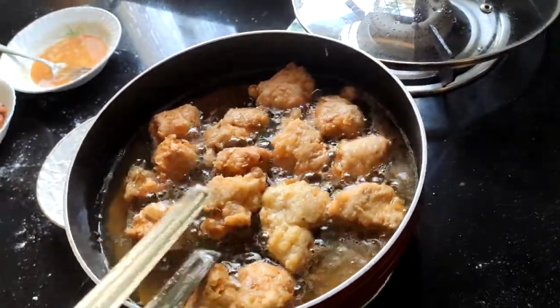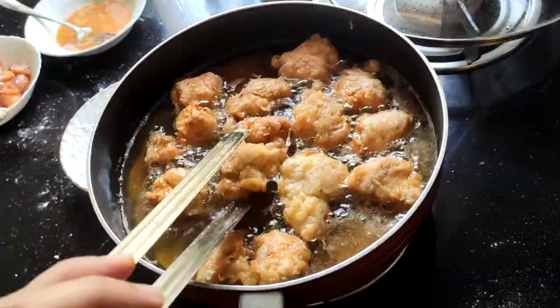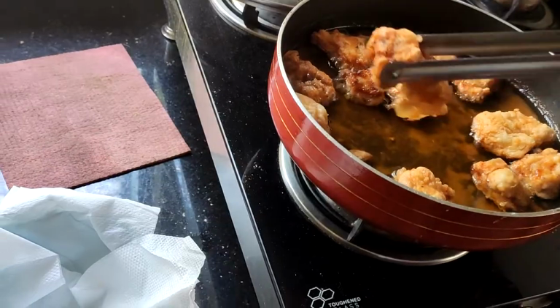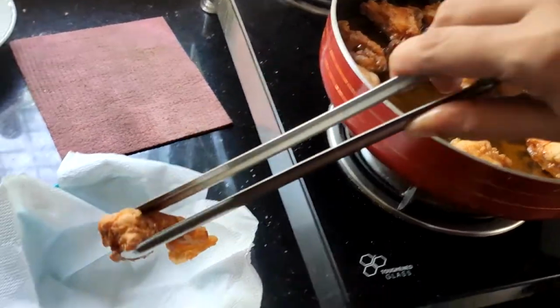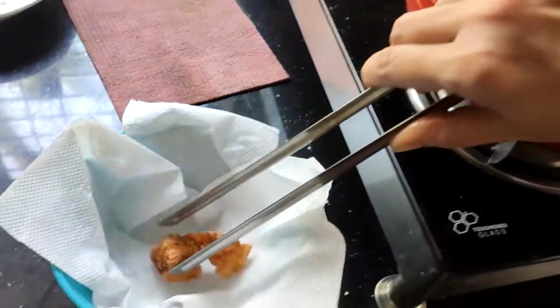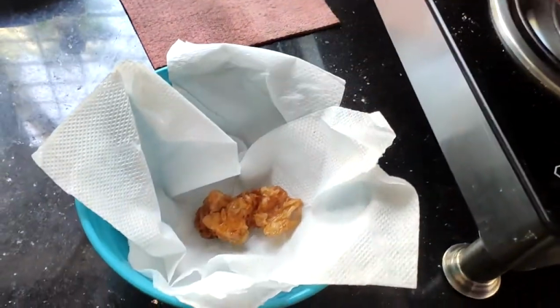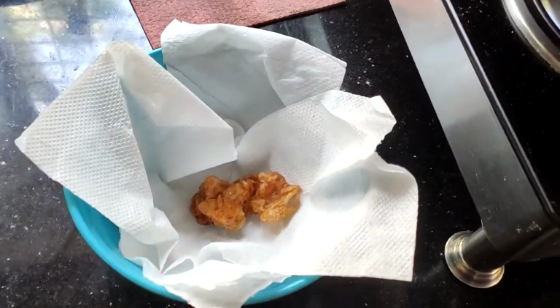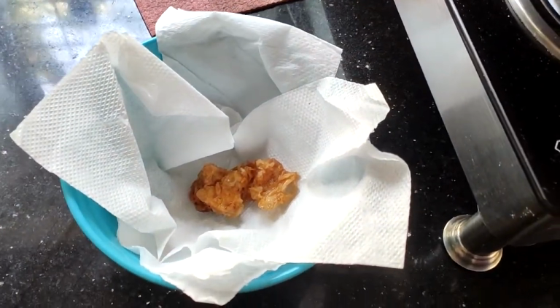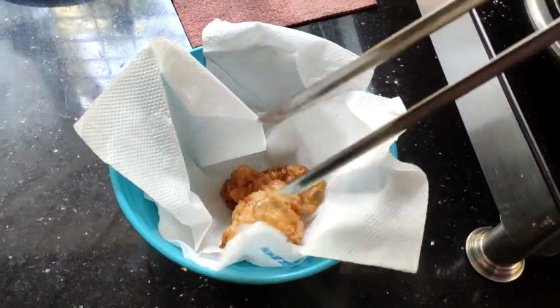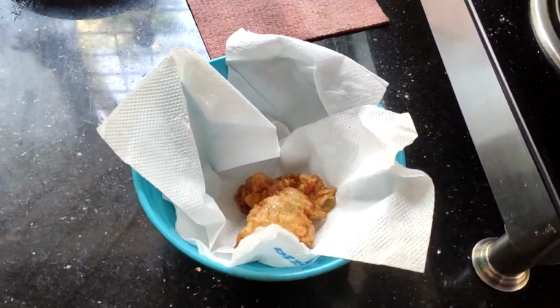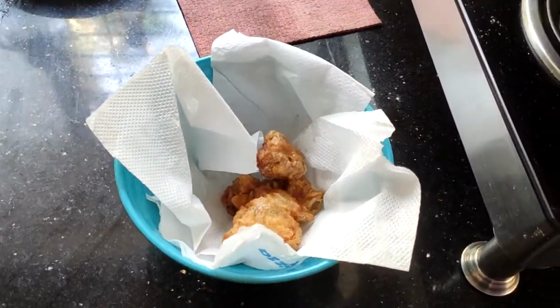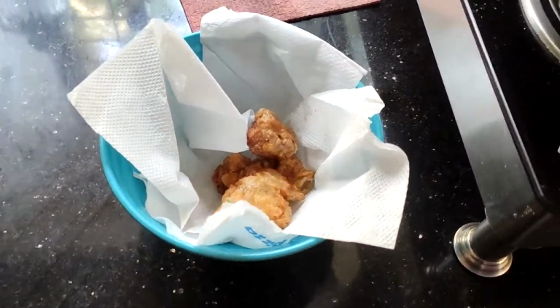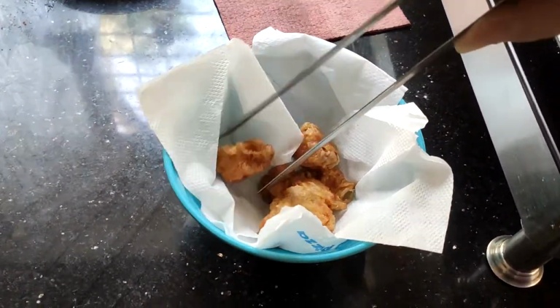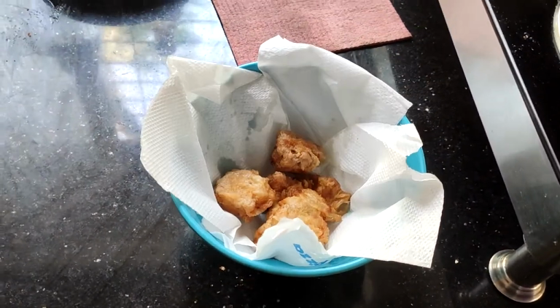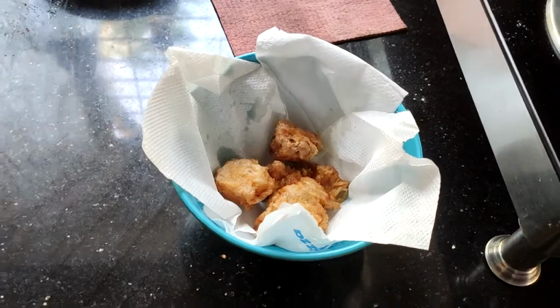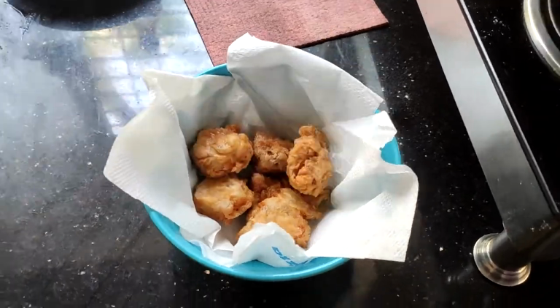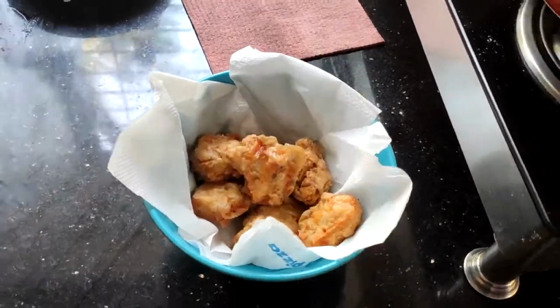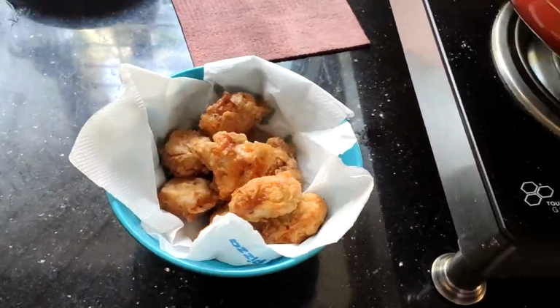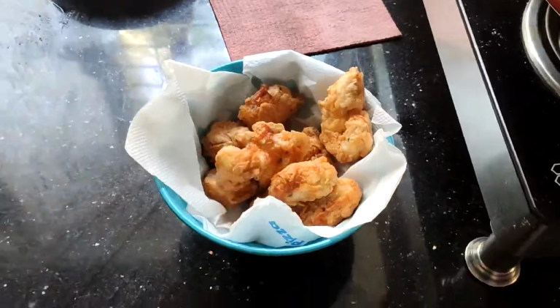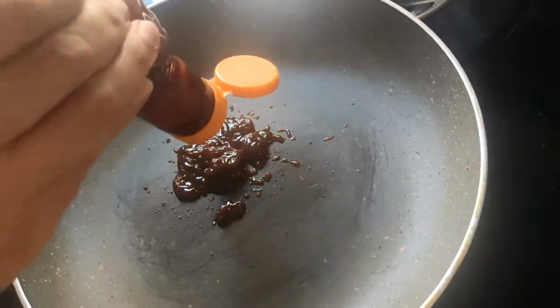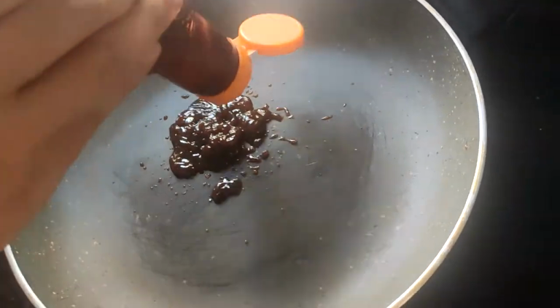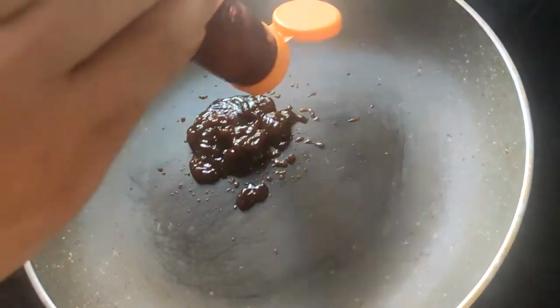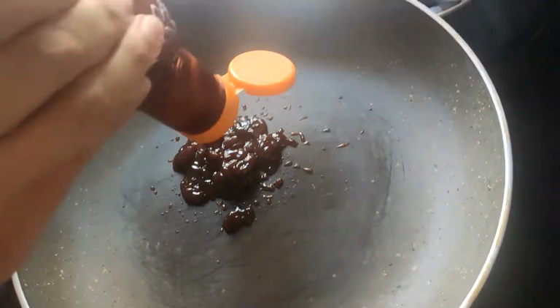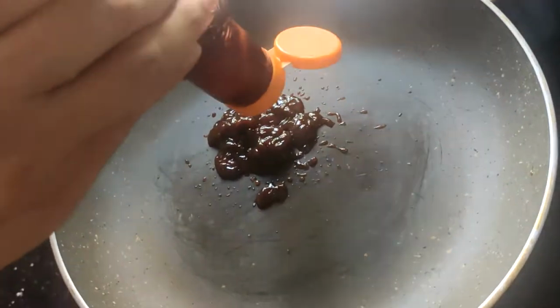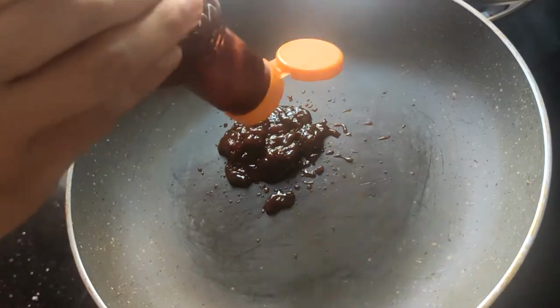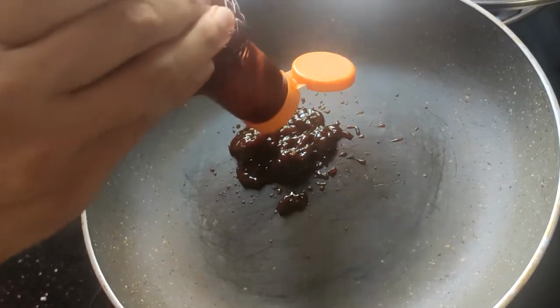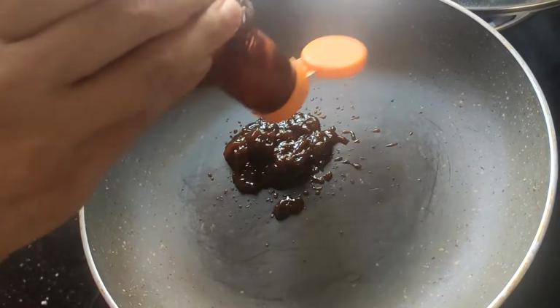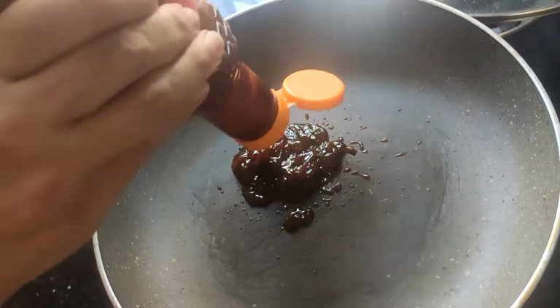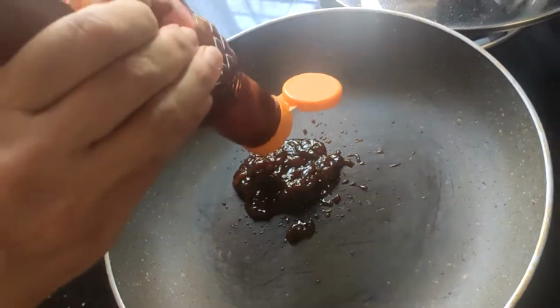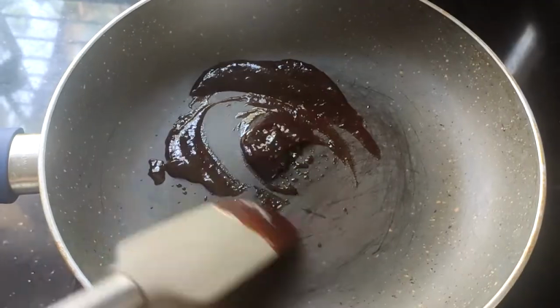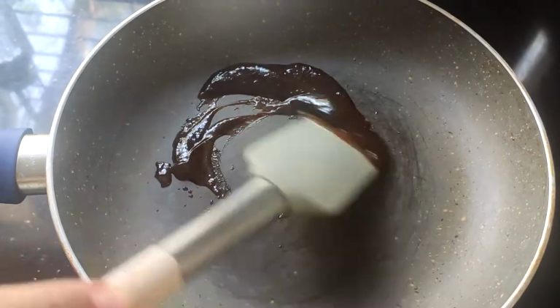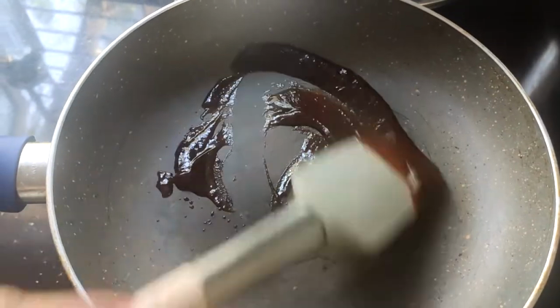Once done, transfer them to a bowl. In a saucepan, add barbecue sauce and mix it well on low heat.